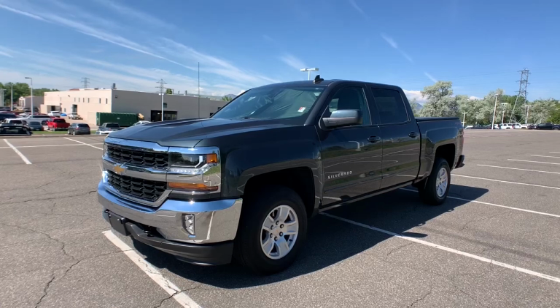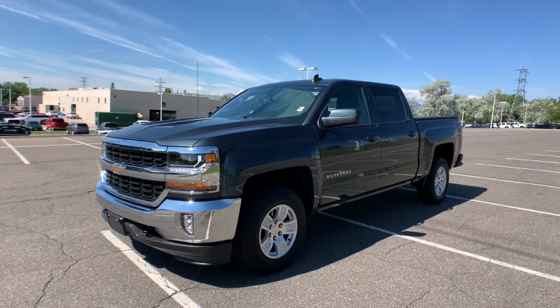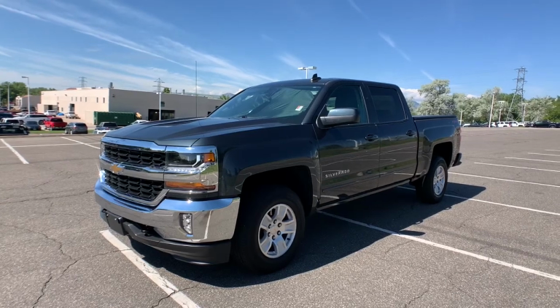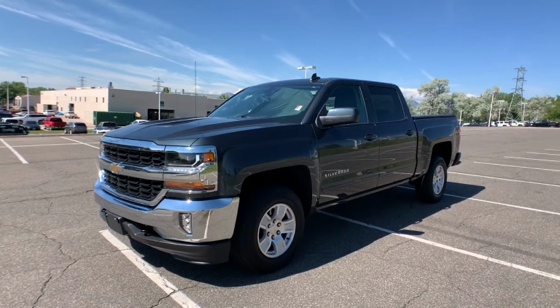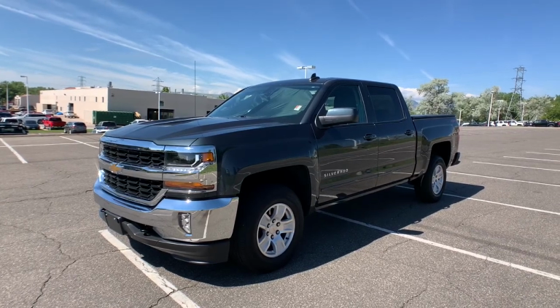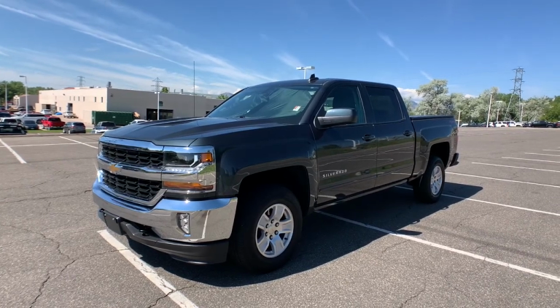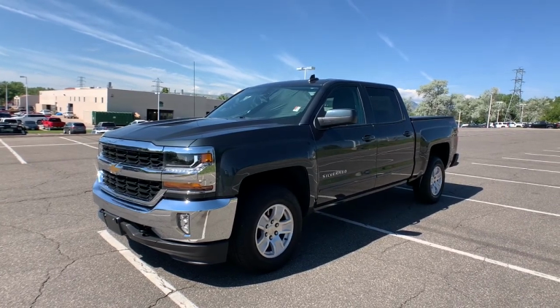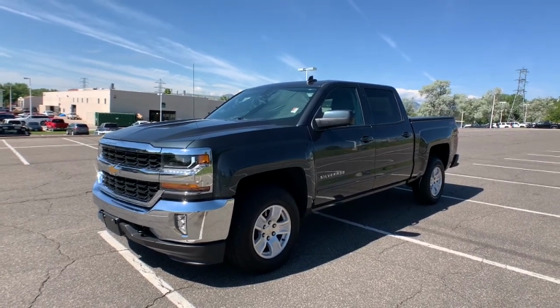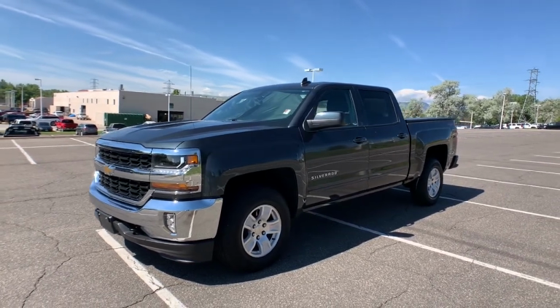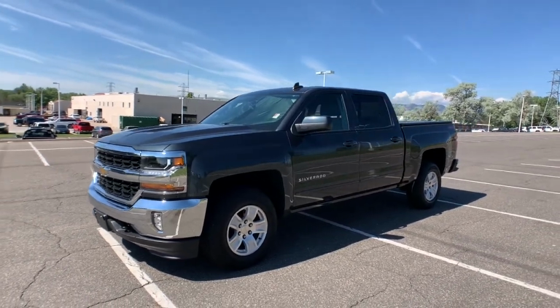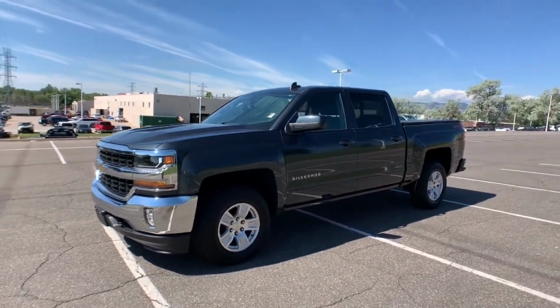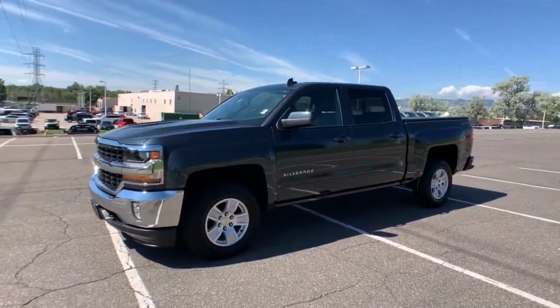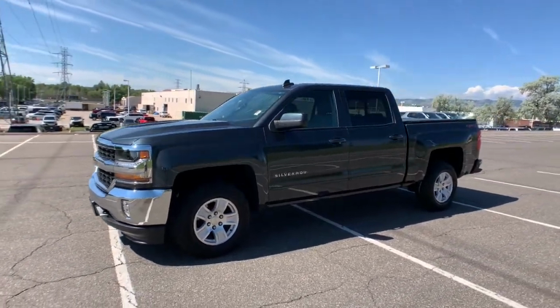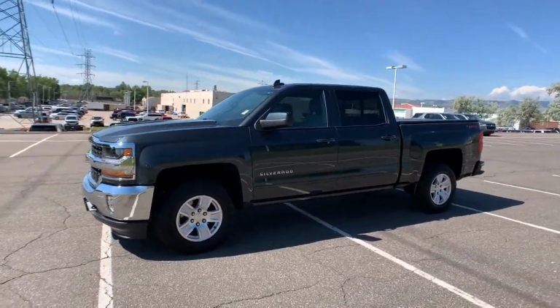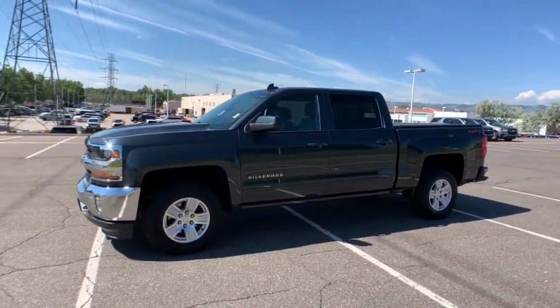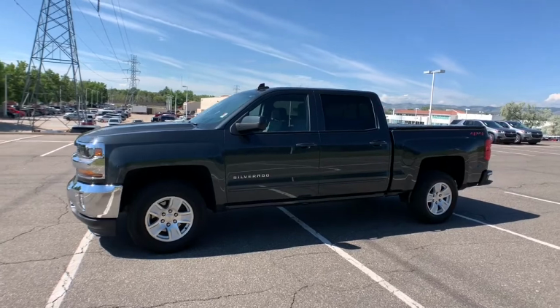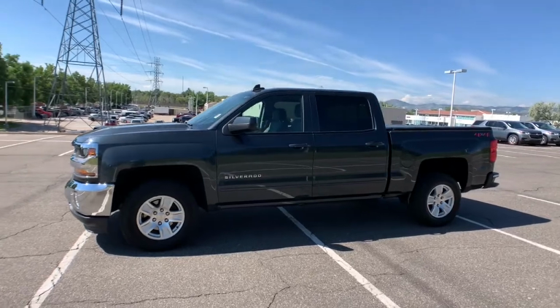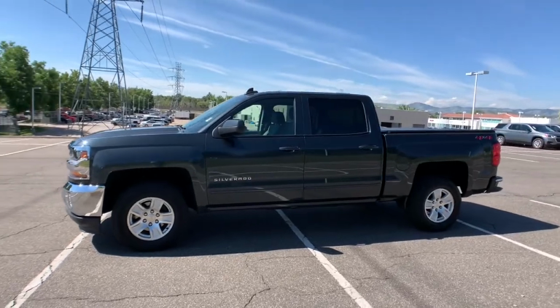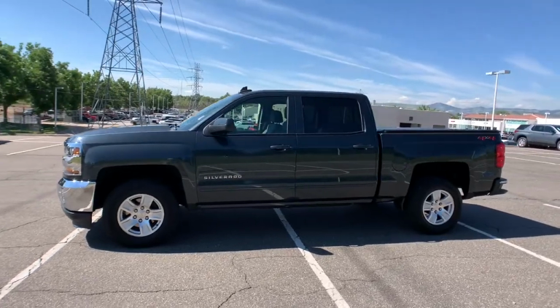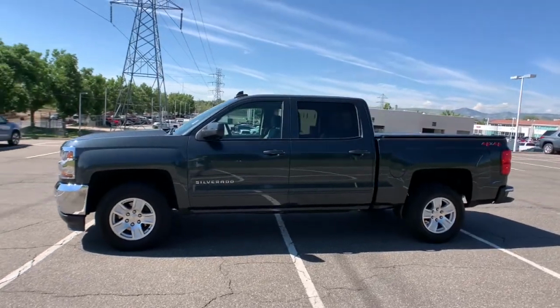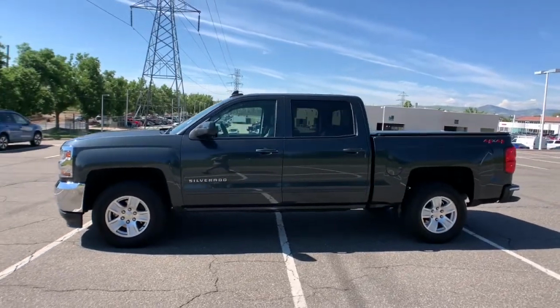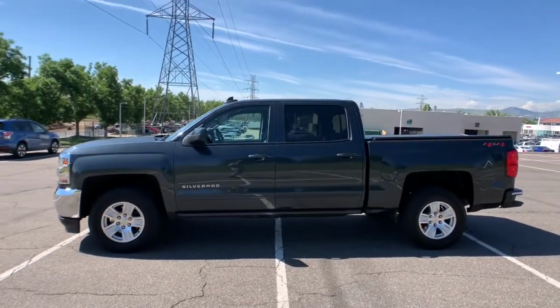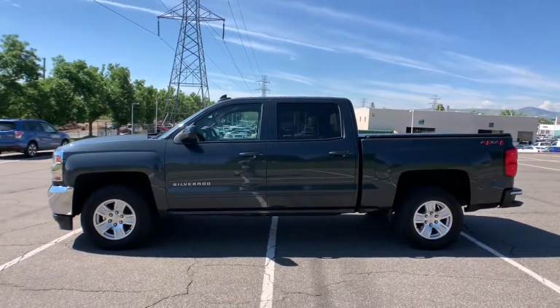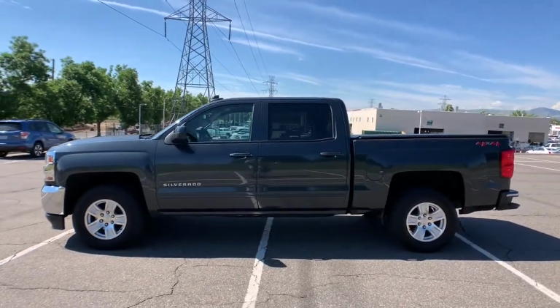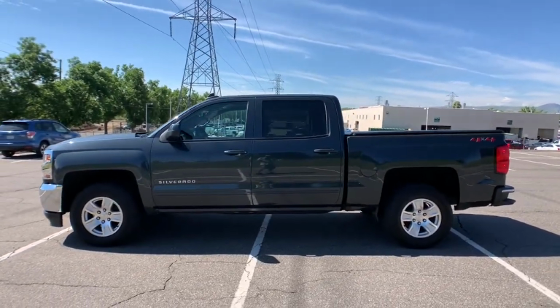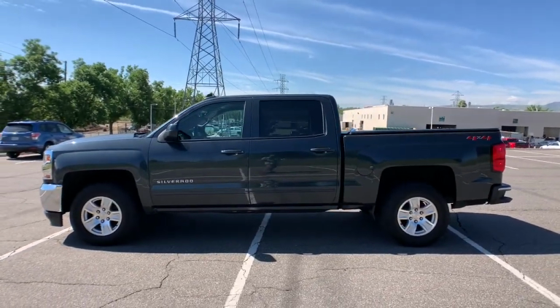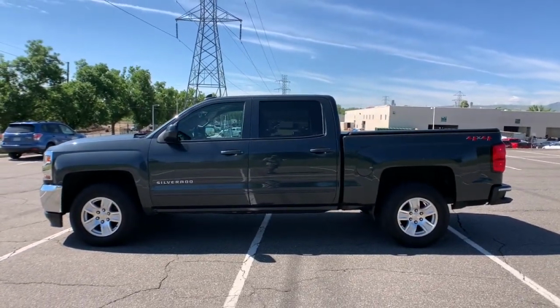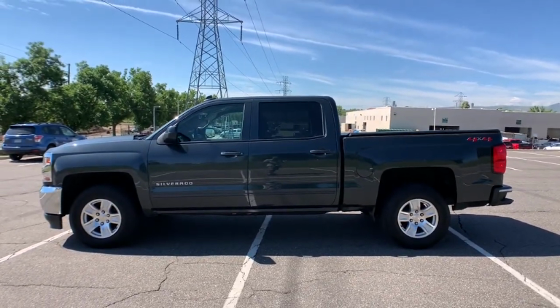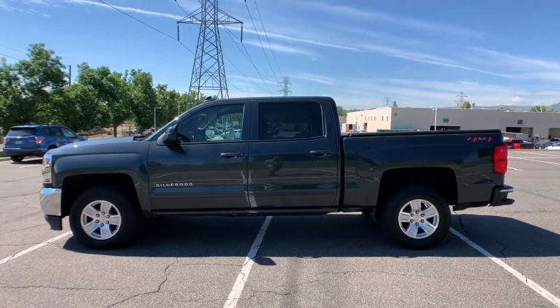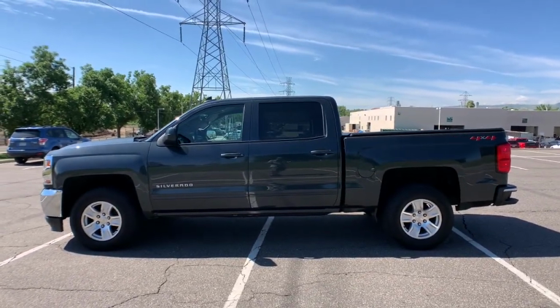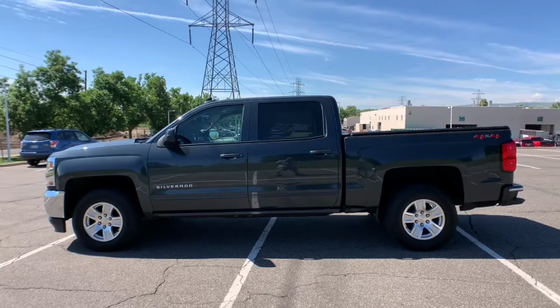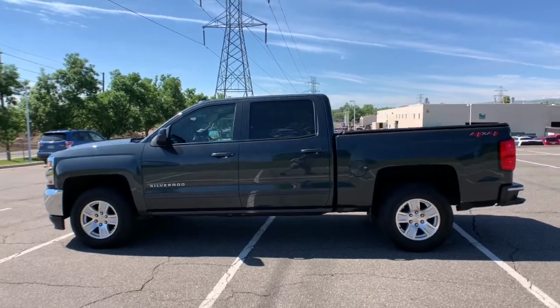Get acquainted with the 2018 Chevrolet Silverado 1500. With less than 15,000 miles on the odometer, this vehicle provides excellent value.